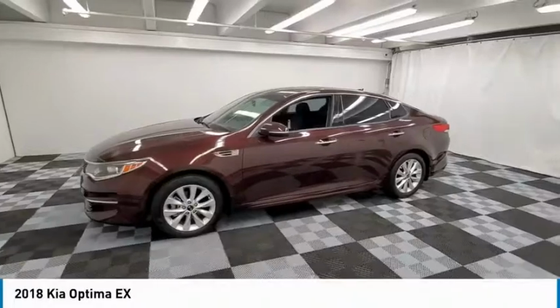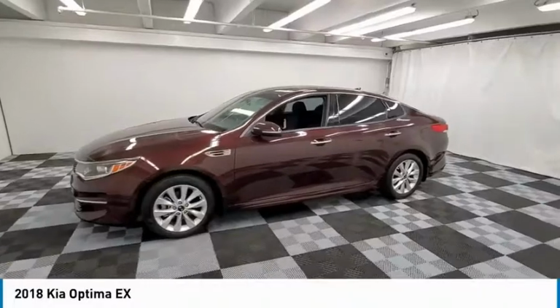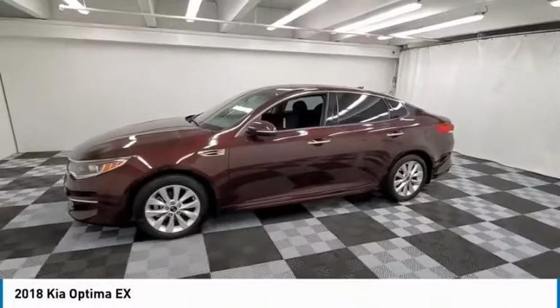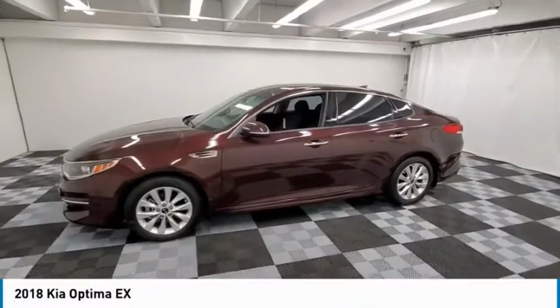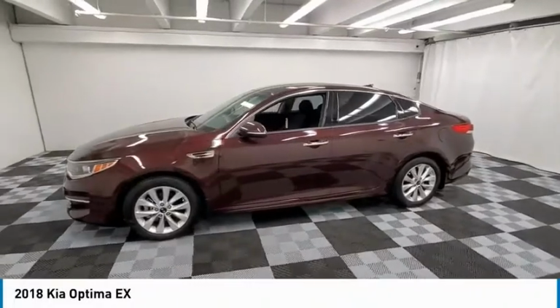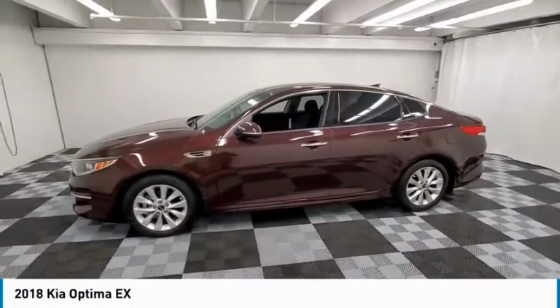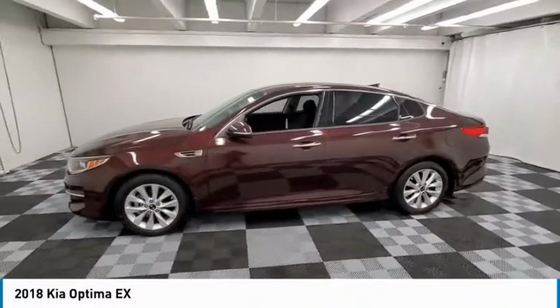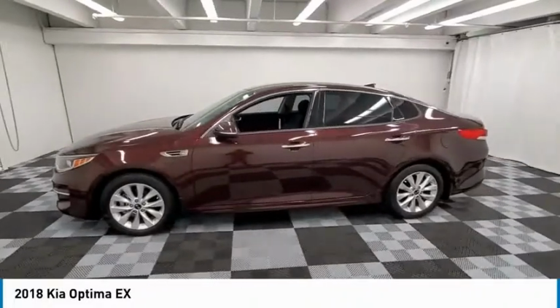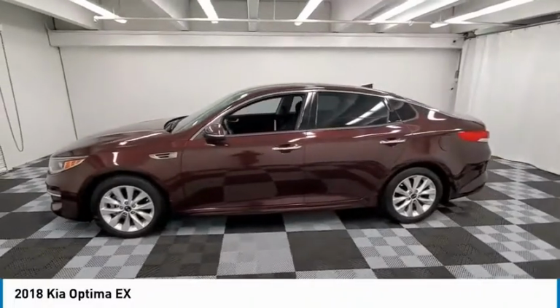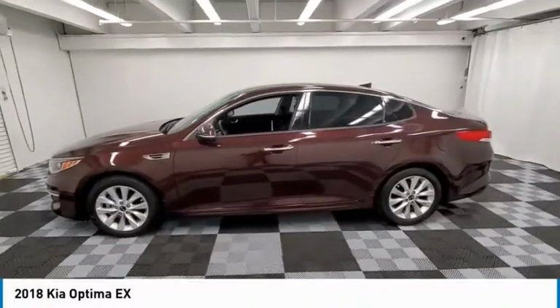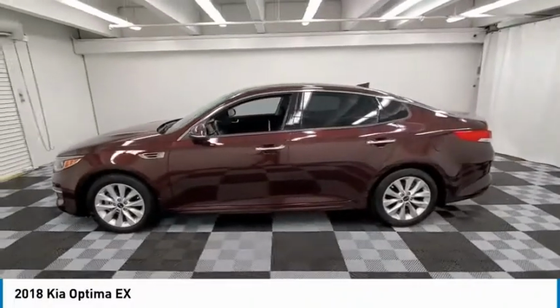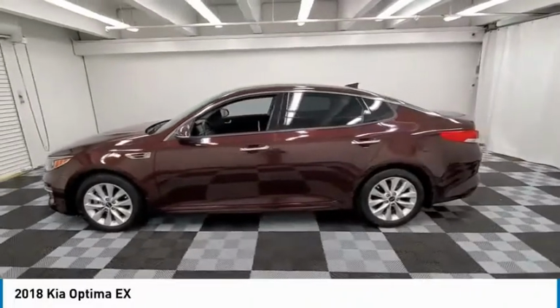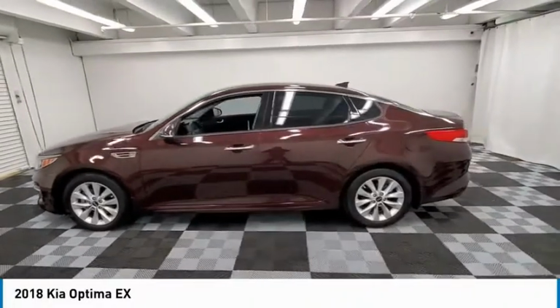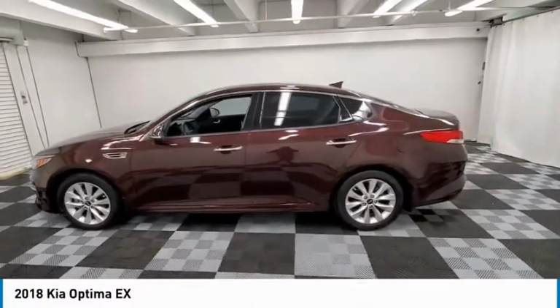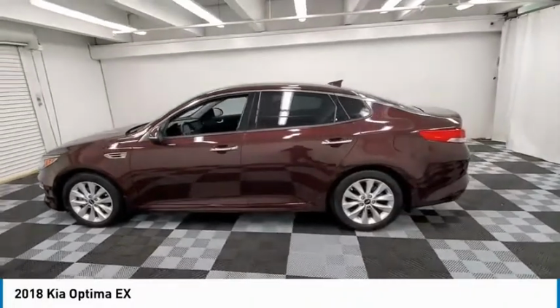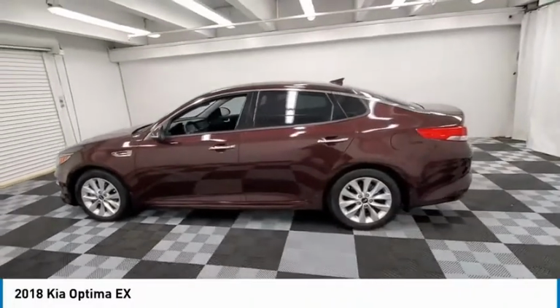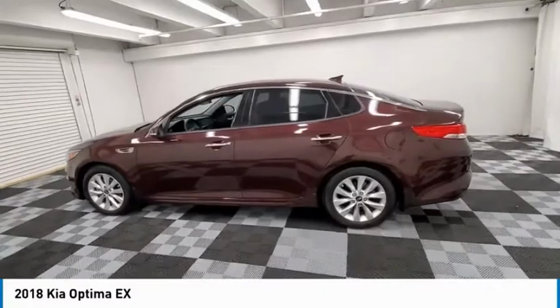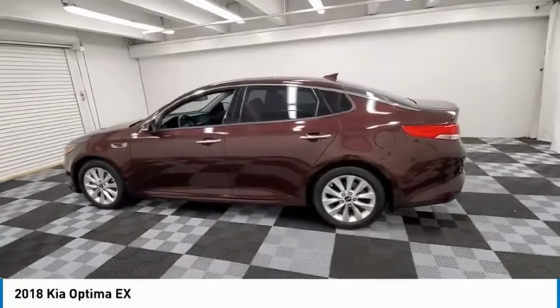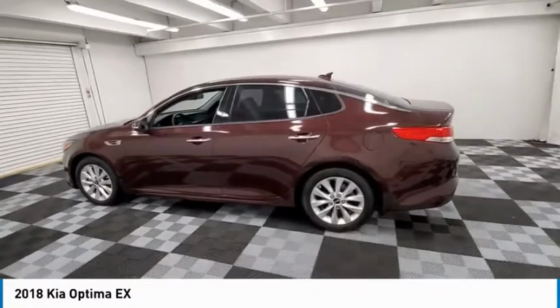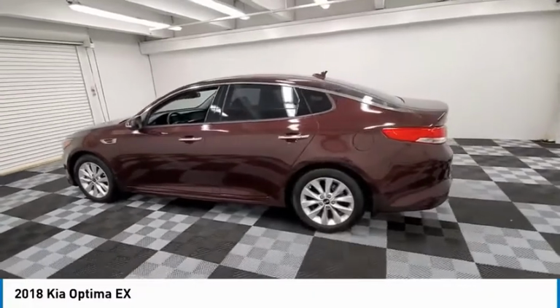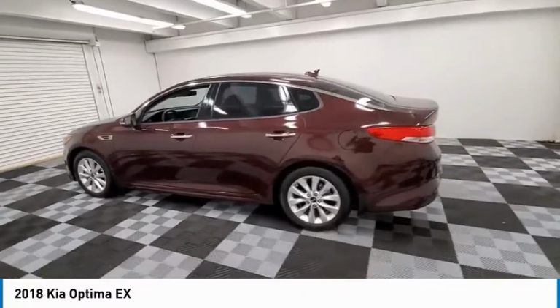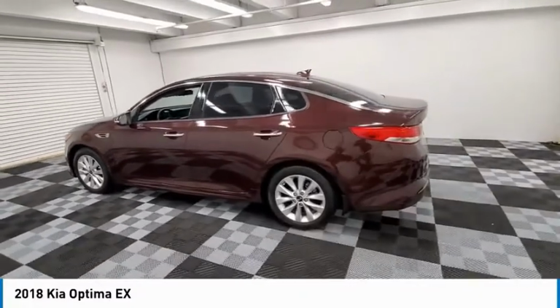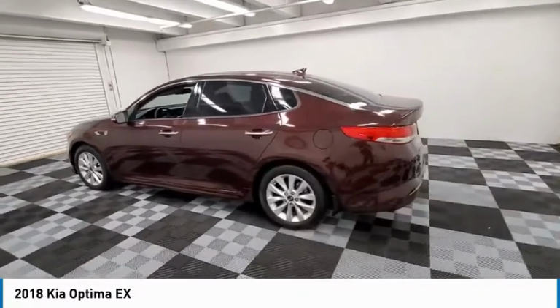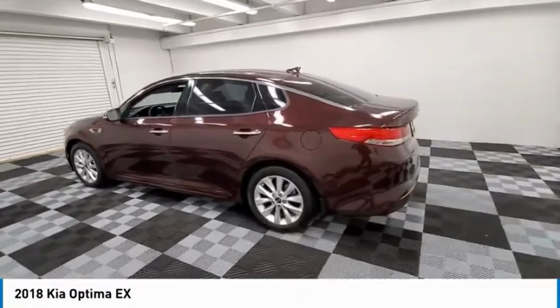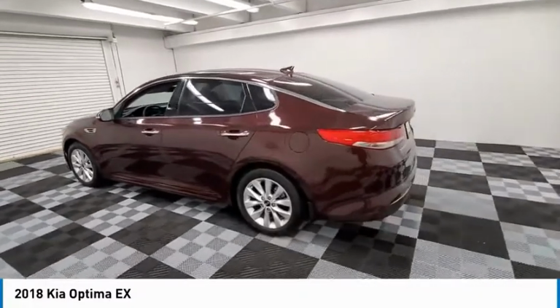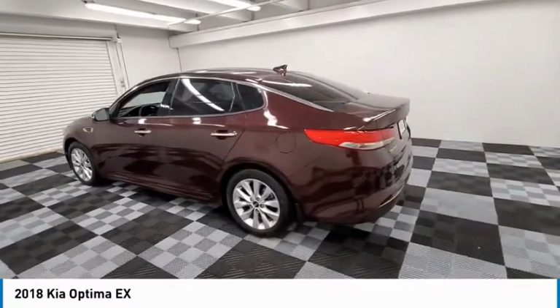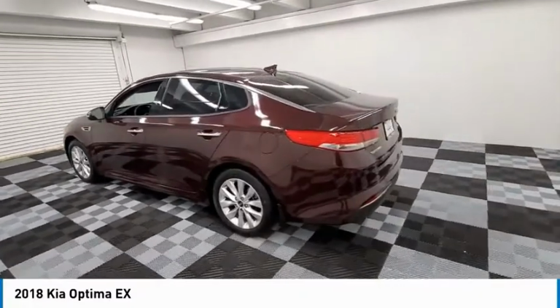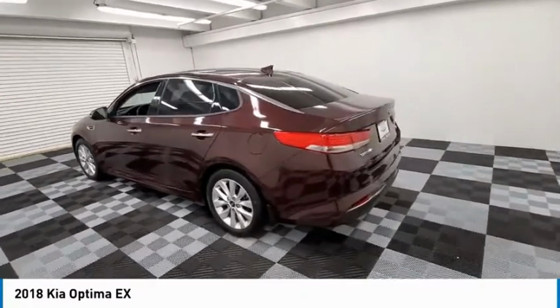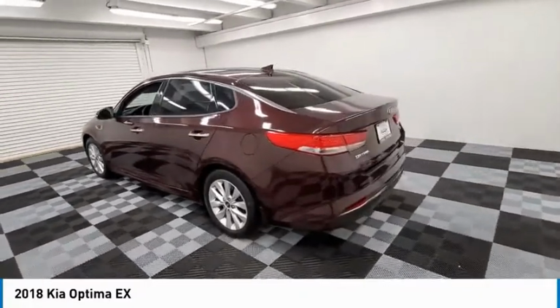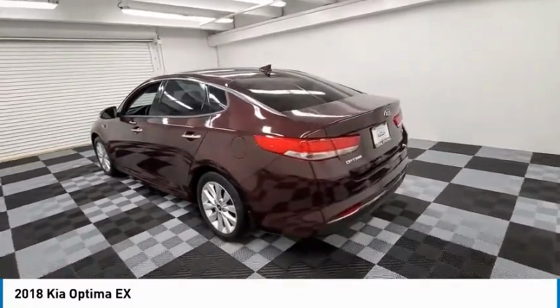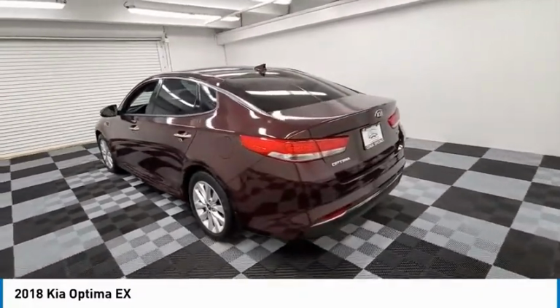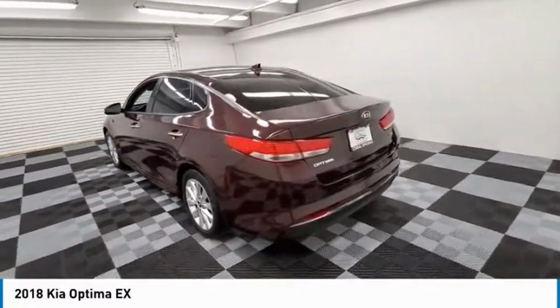Looking for the right vehicle? Check out the 2018 Optima. The all-new Kia Optima offers a new level of style and performance features from Kia.